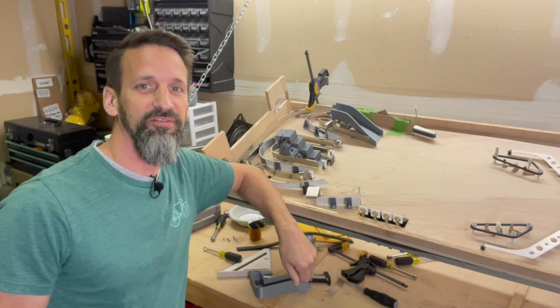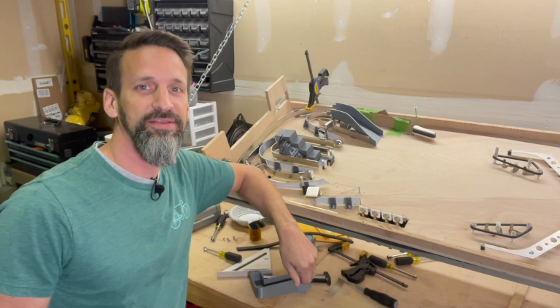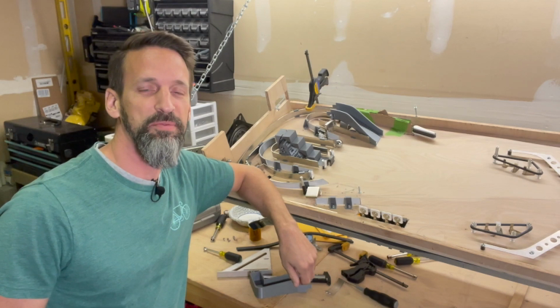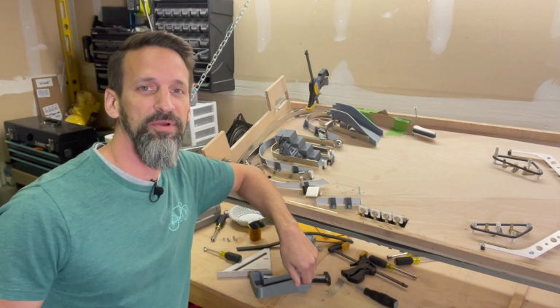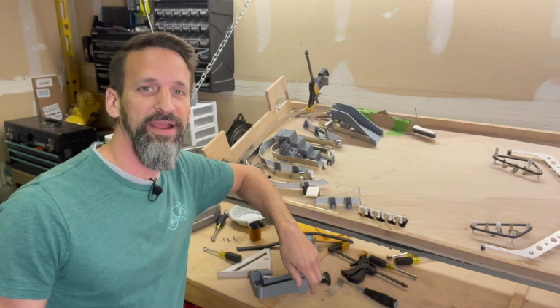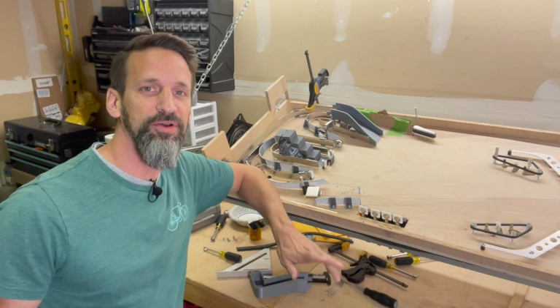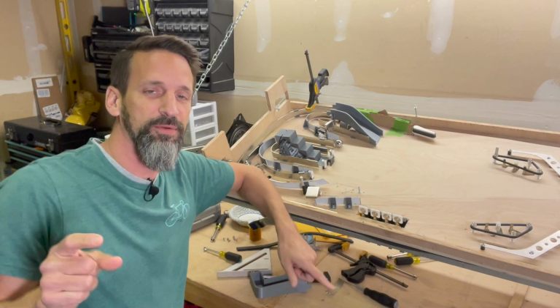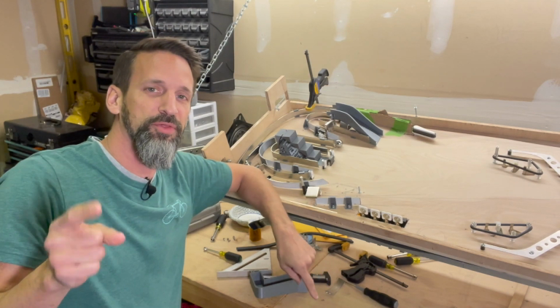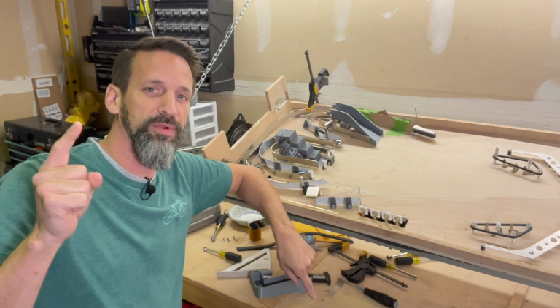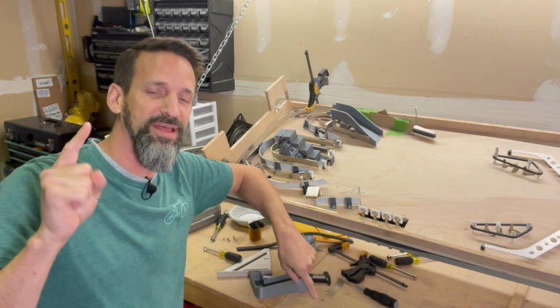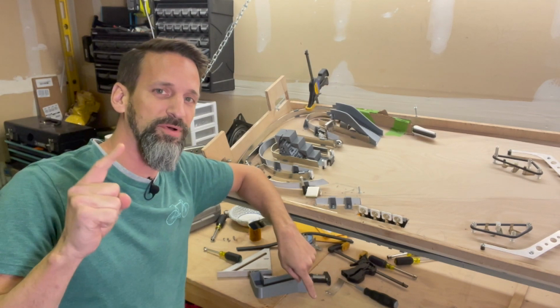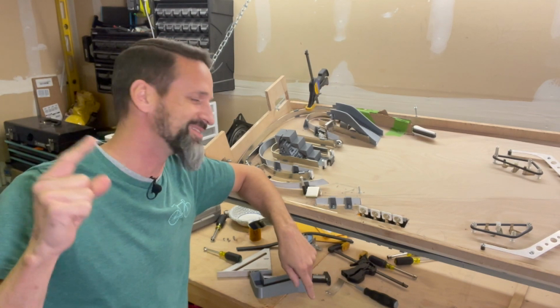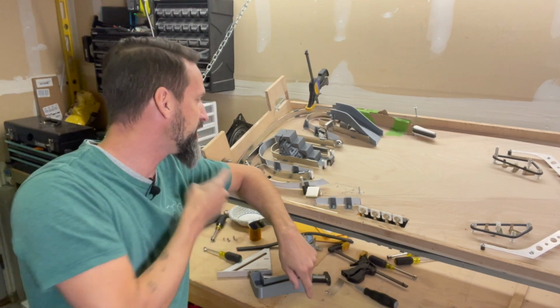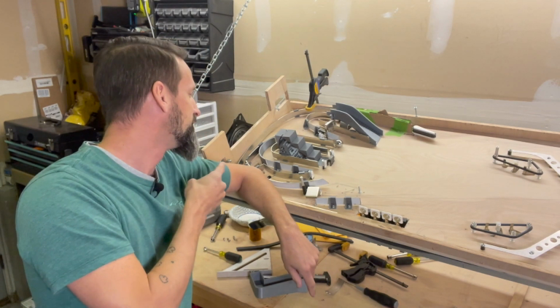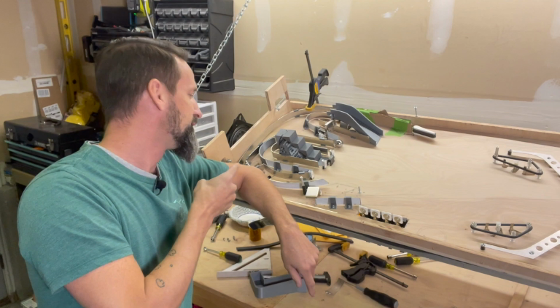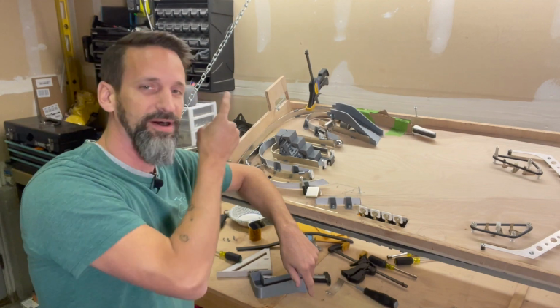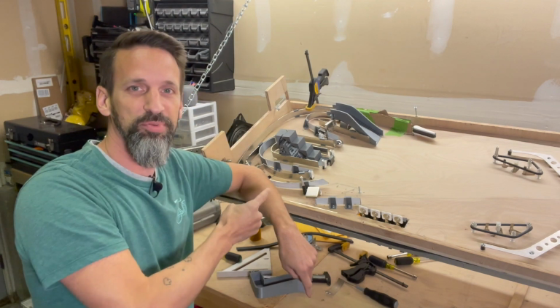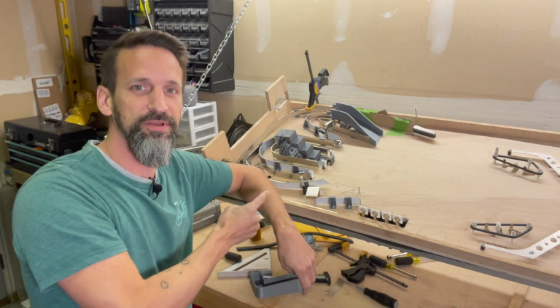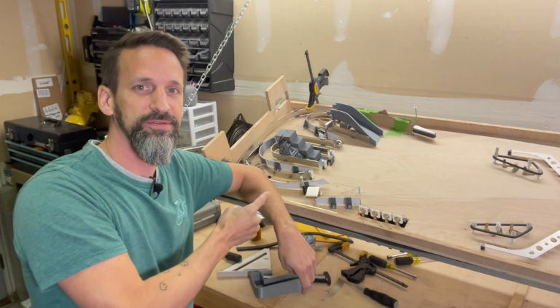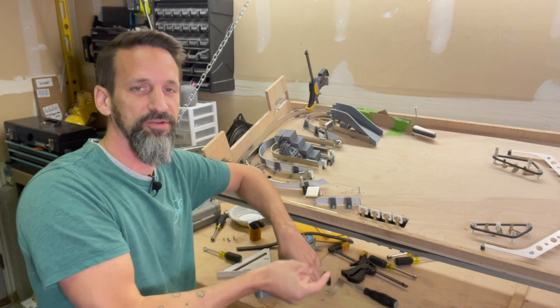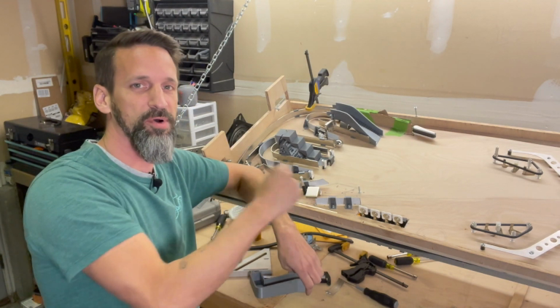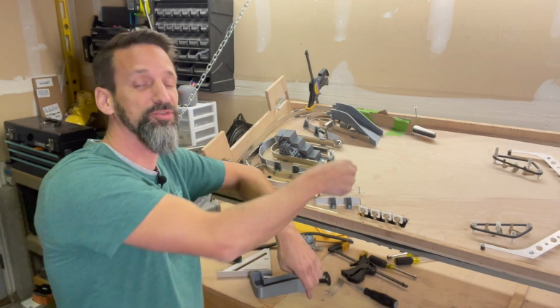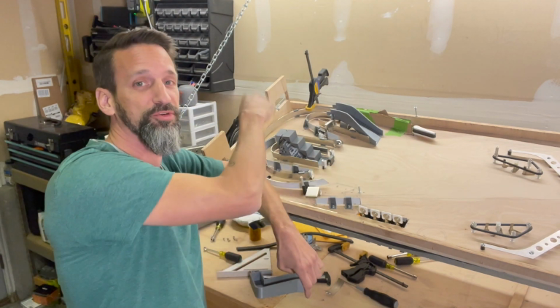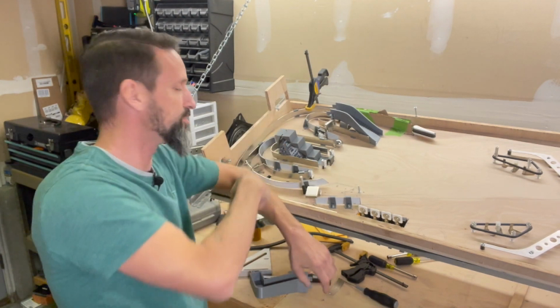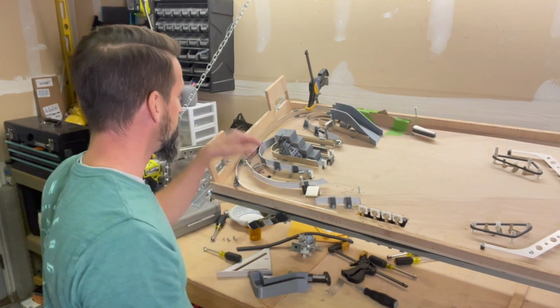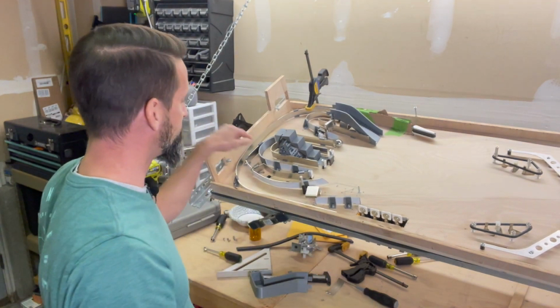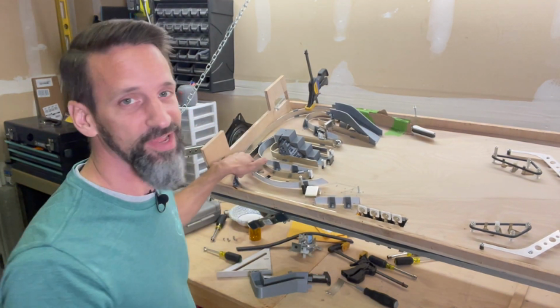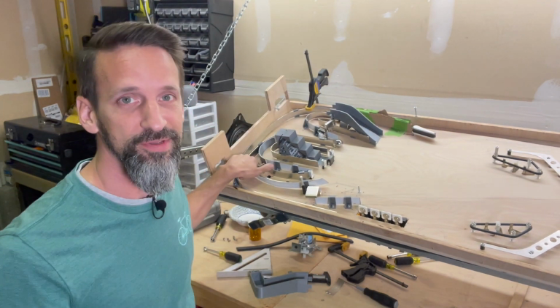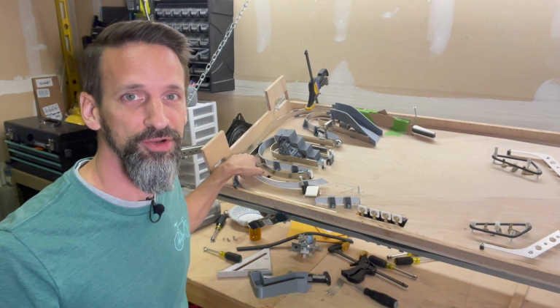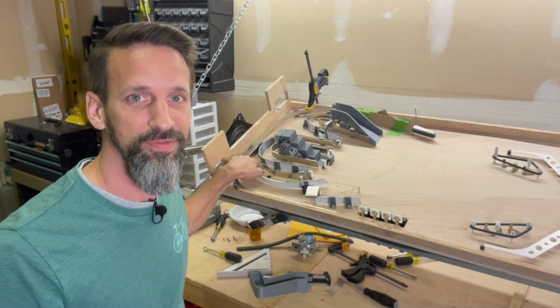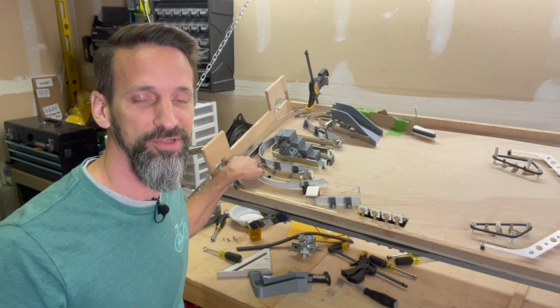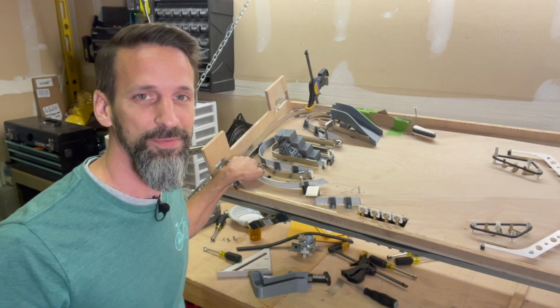Hey everybody, Steve from Pinball Room. Today we're going to assemble a subway onto our playfield to handle when the ball goes through our horseshoe diverter and through this nice ugly hole that I drilled last time around.